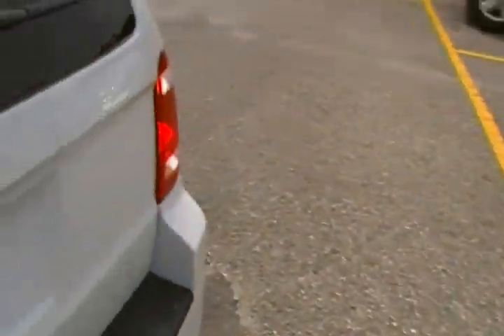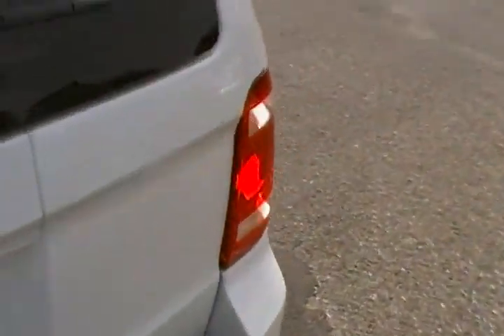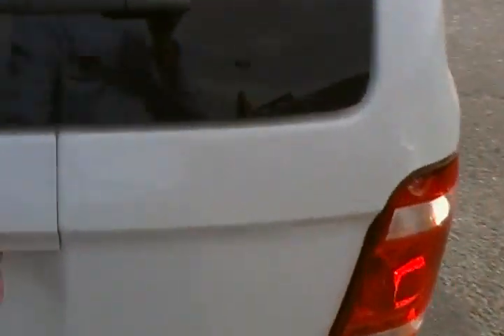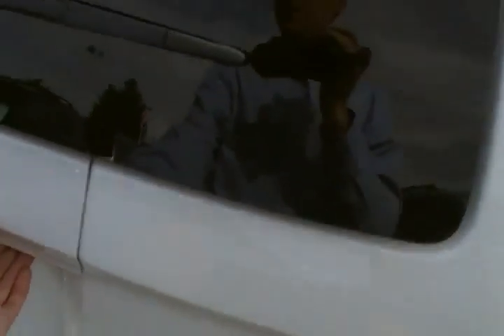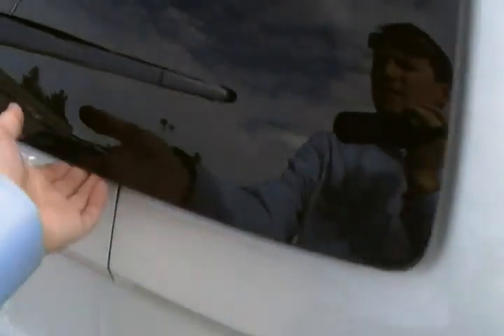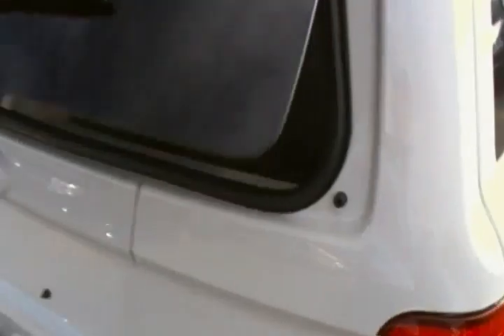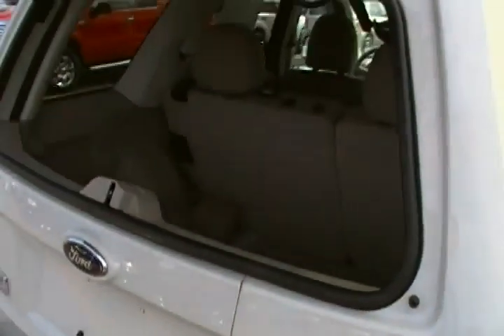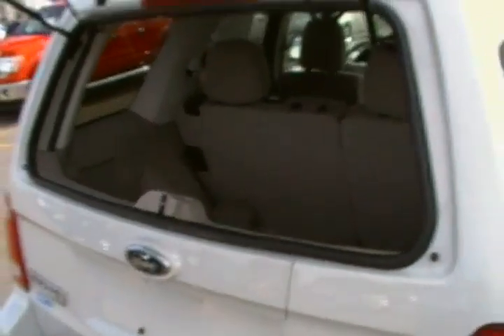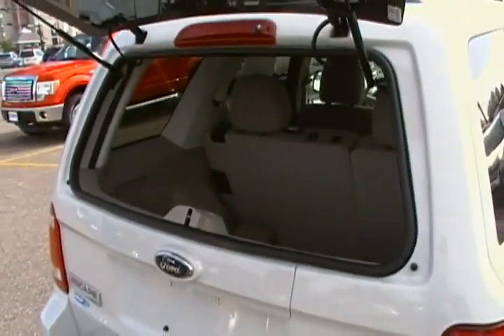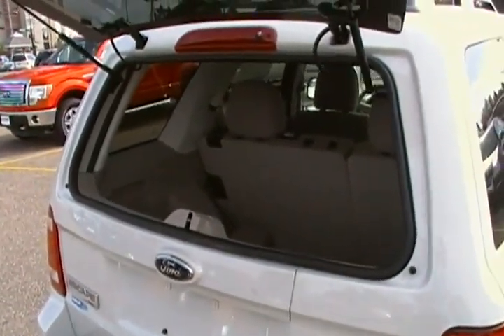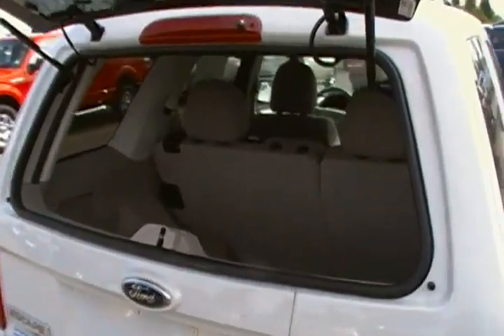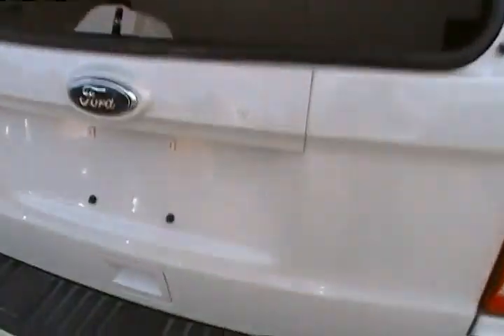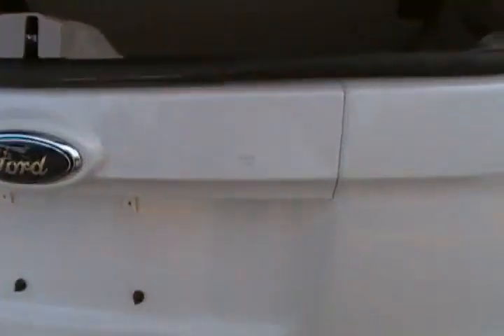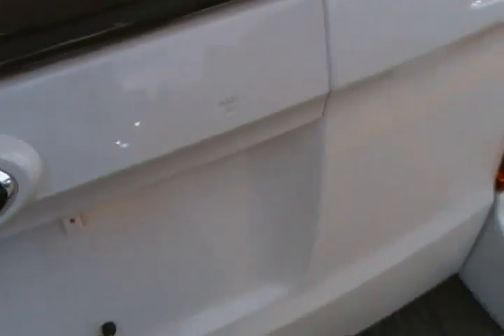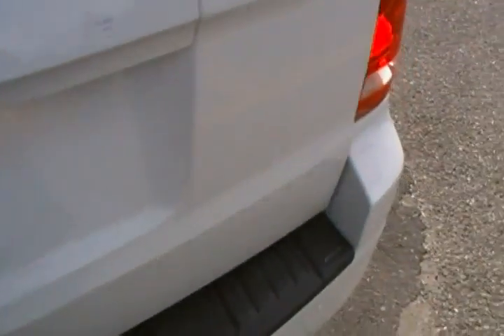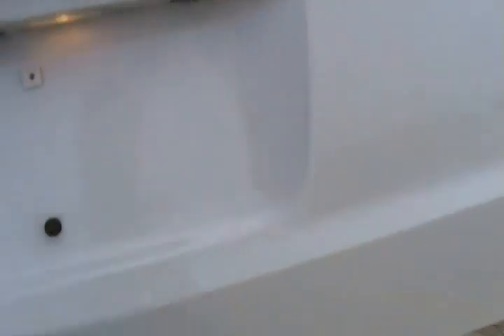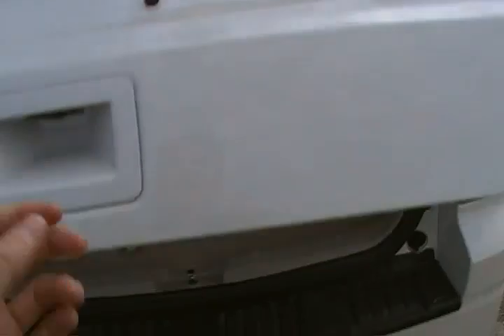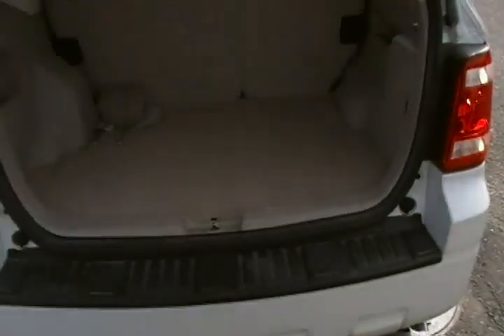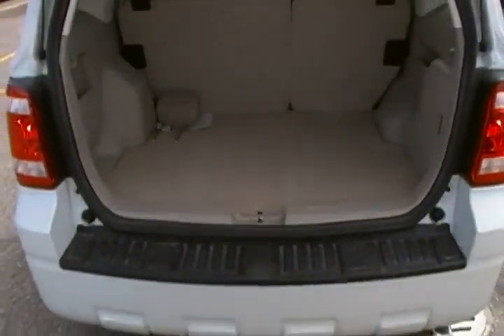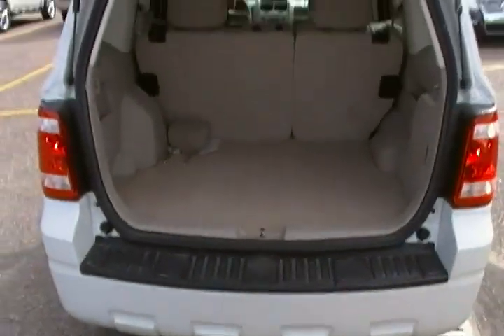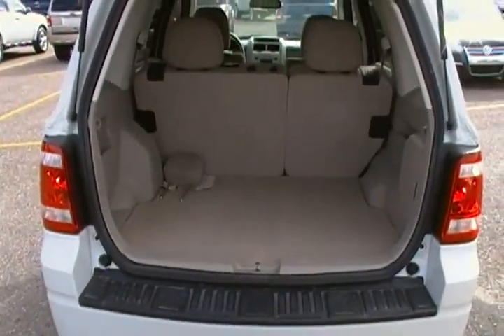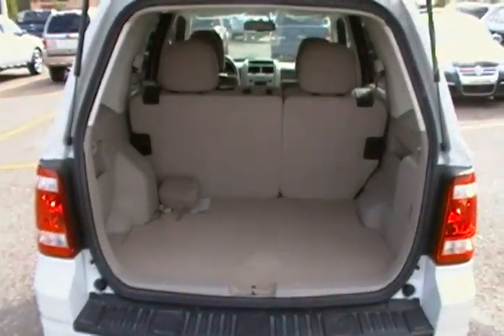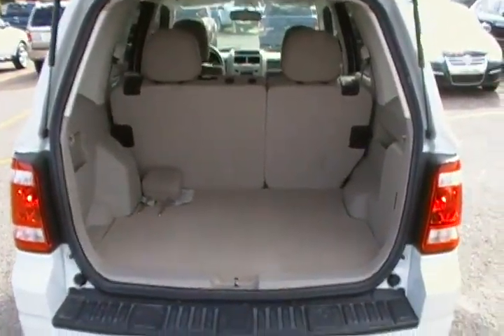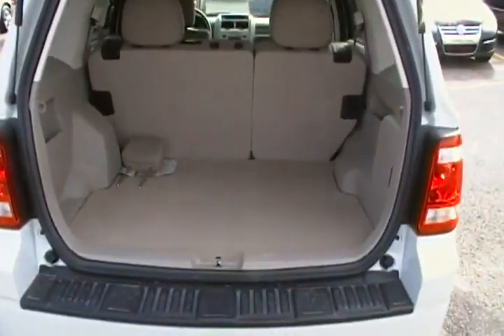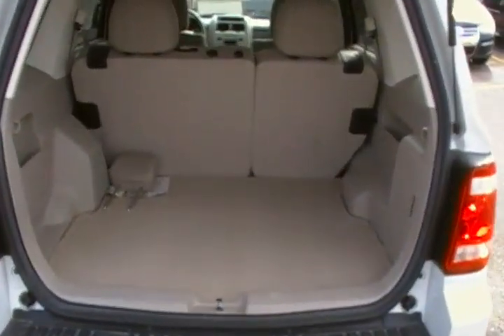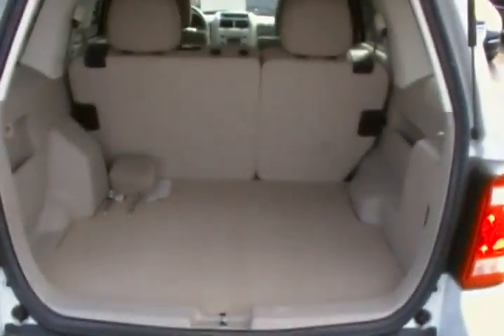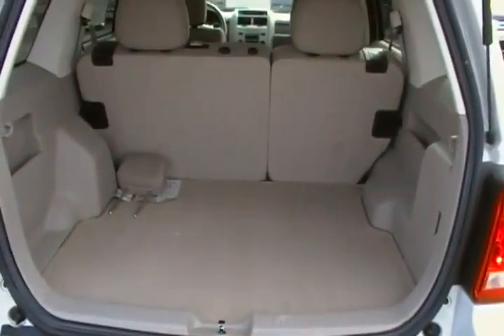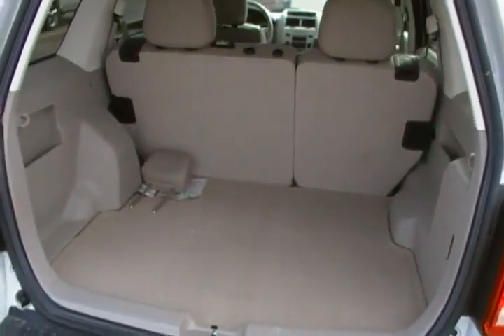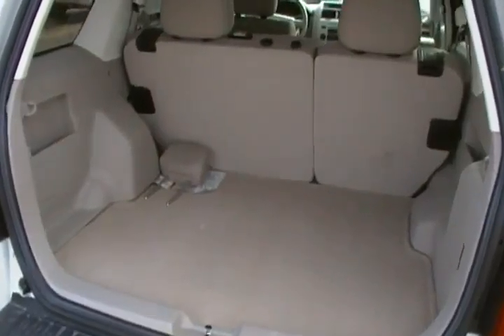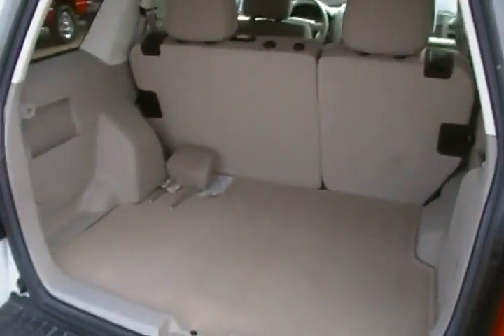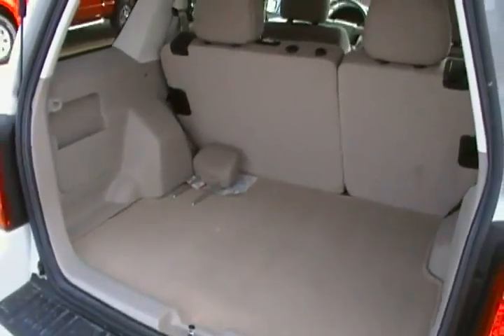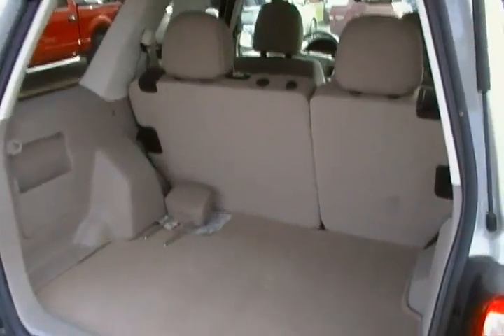Not sure how much you know about the Escapes, but this glass pops up — it's nice and easy to put your groceries in there. That one pops up as well, and then you can fold those seats down and there's lots of room for storage in there too.